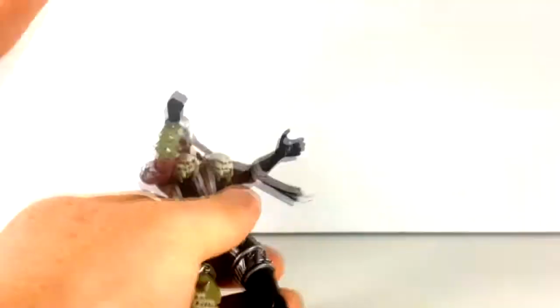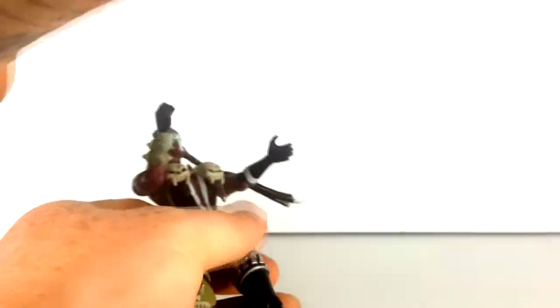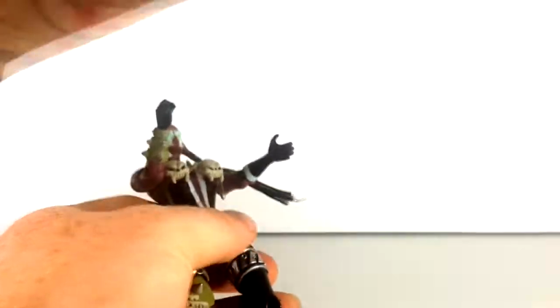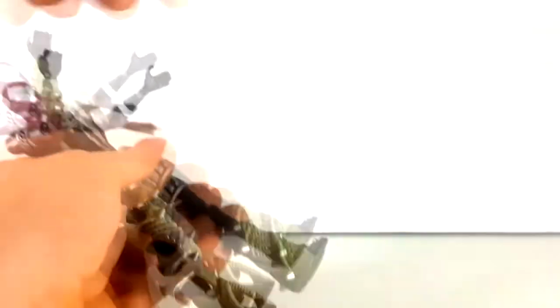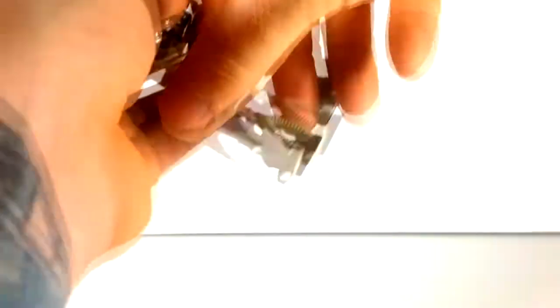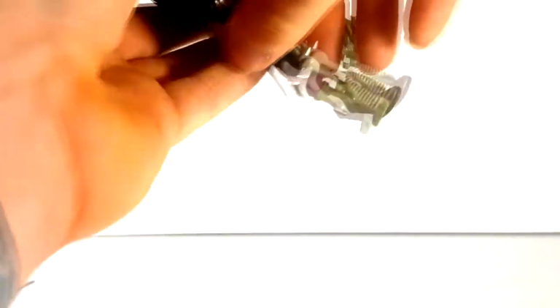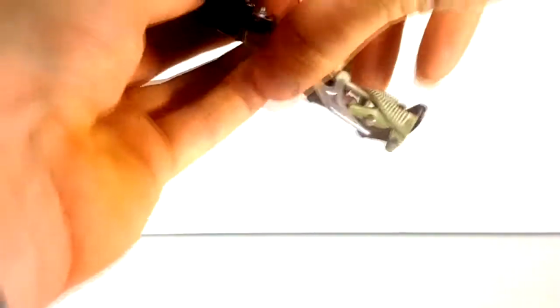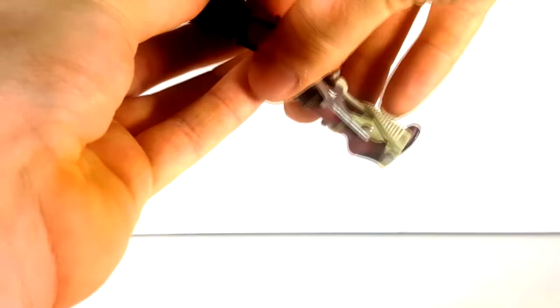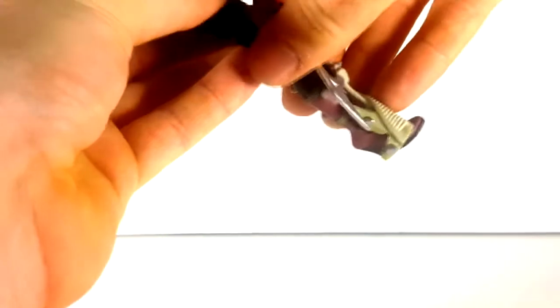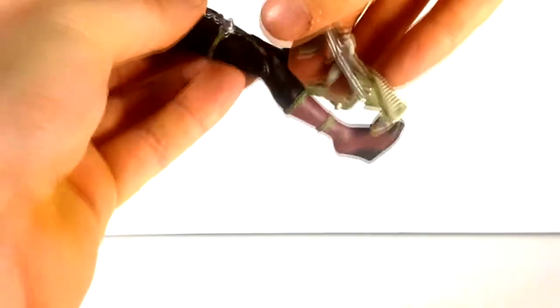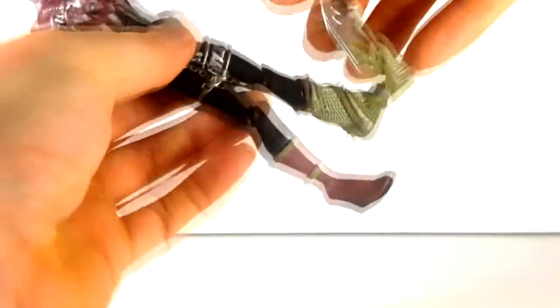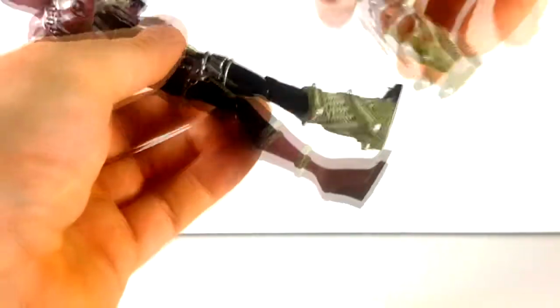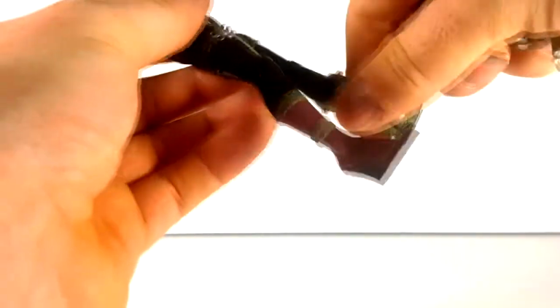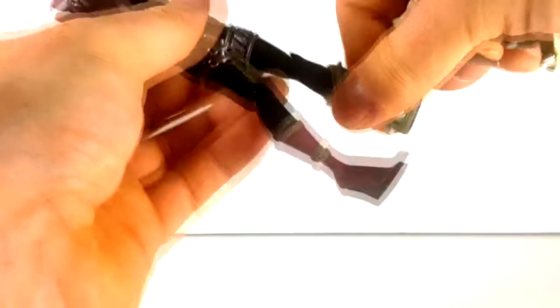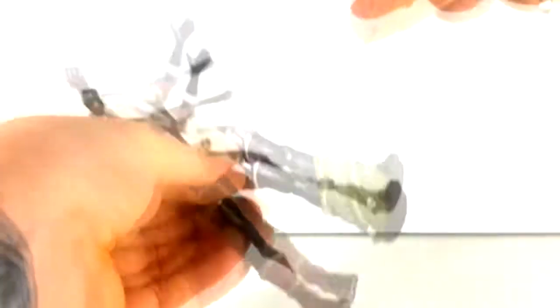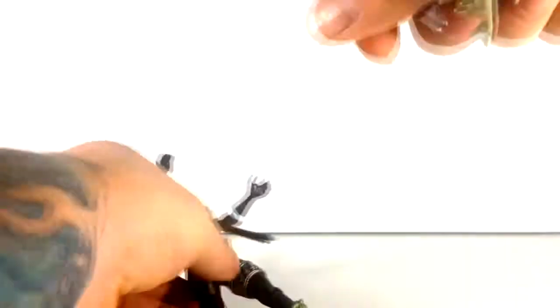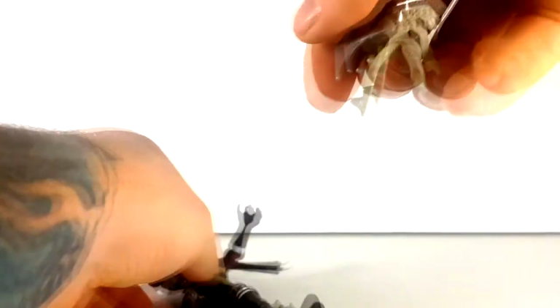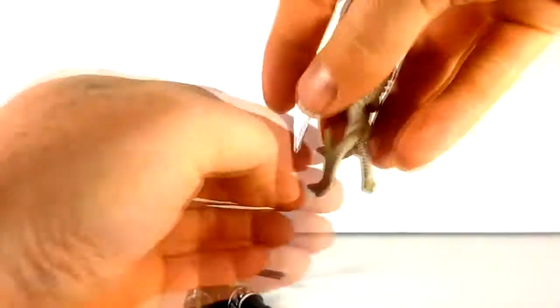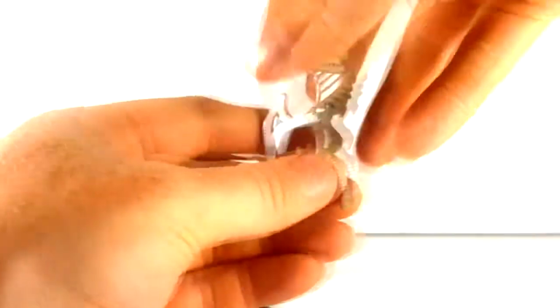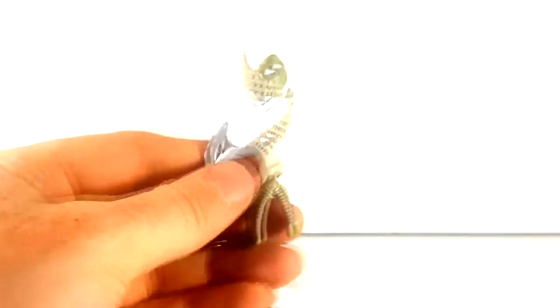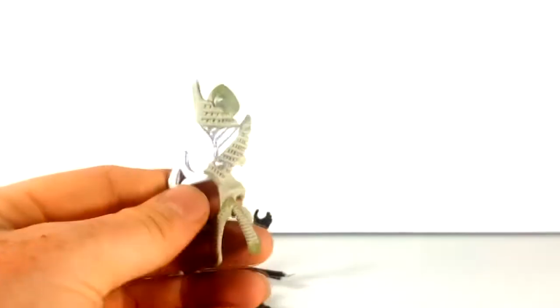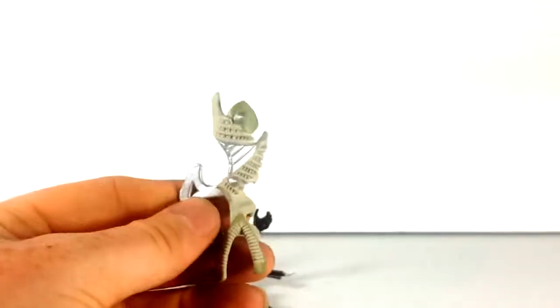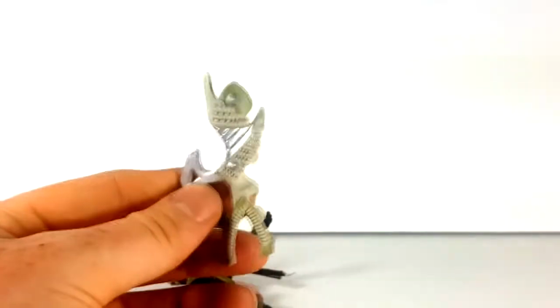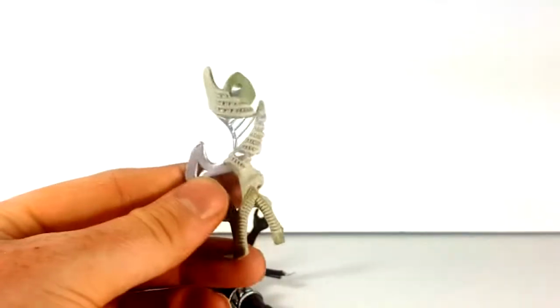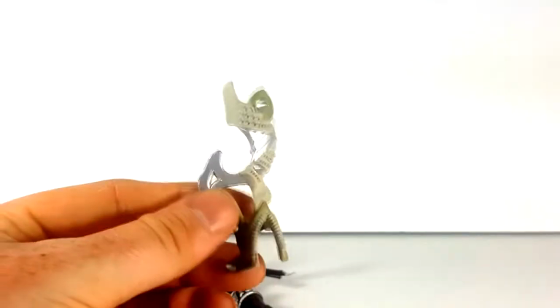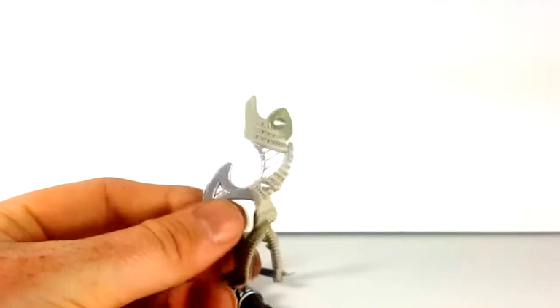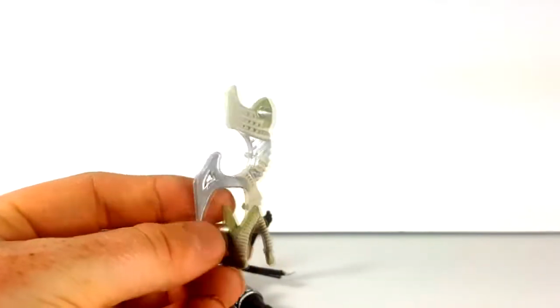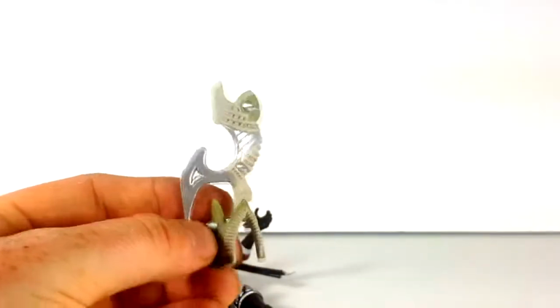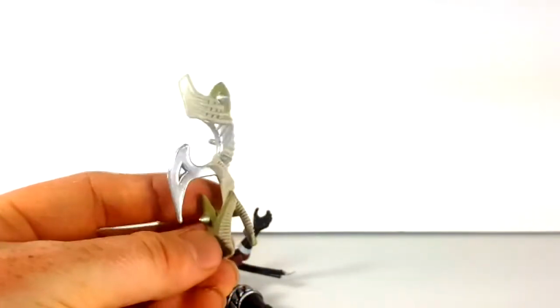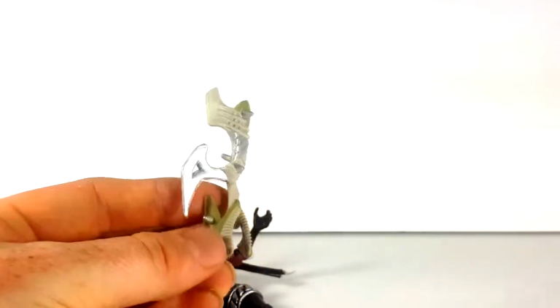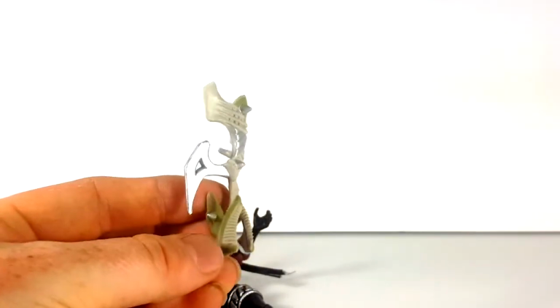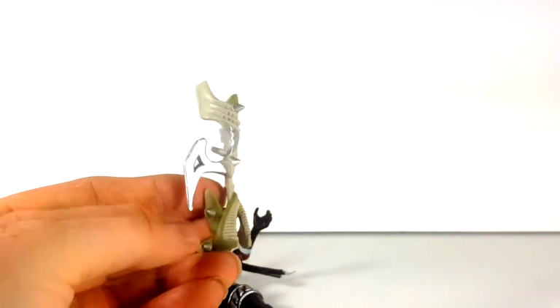And the final accessory is this little shin guard with blade.